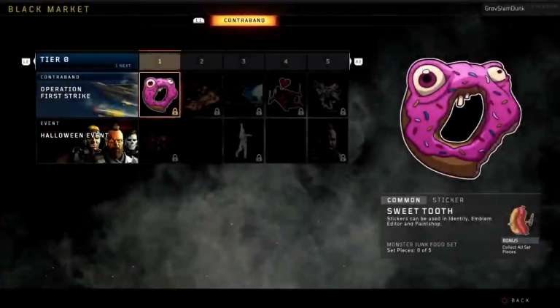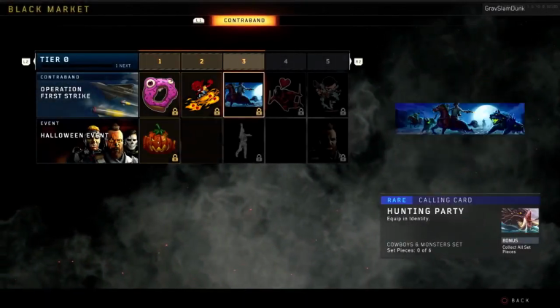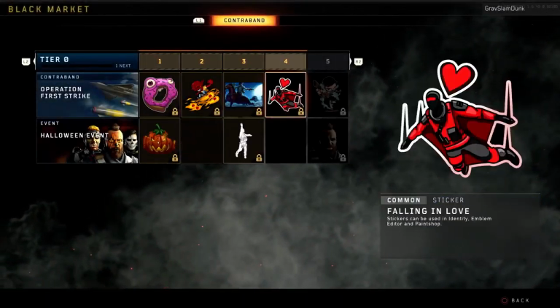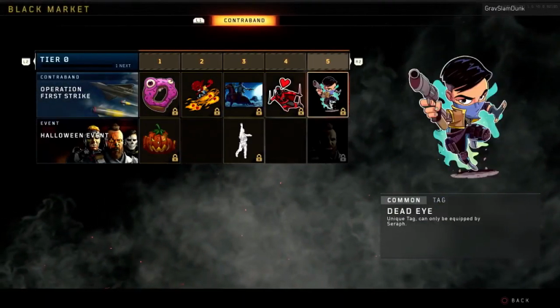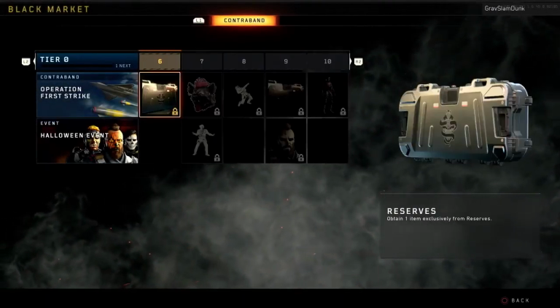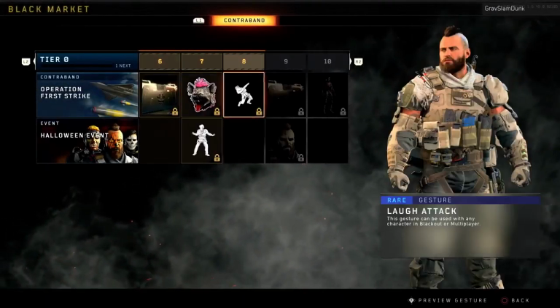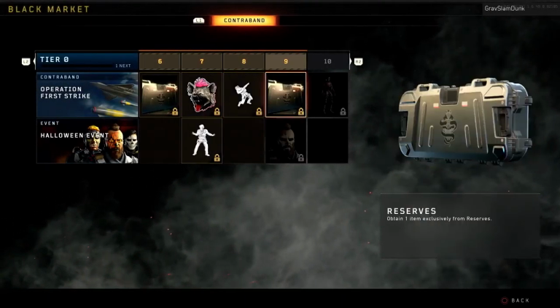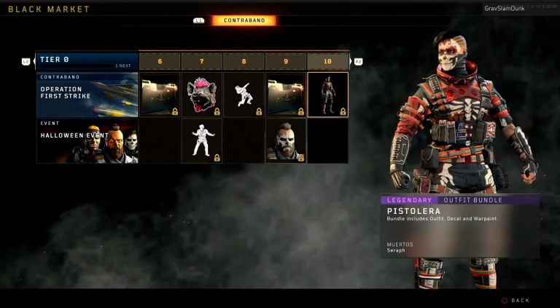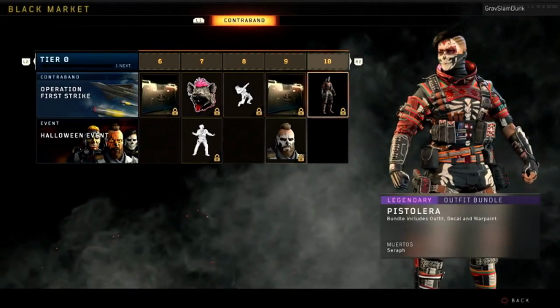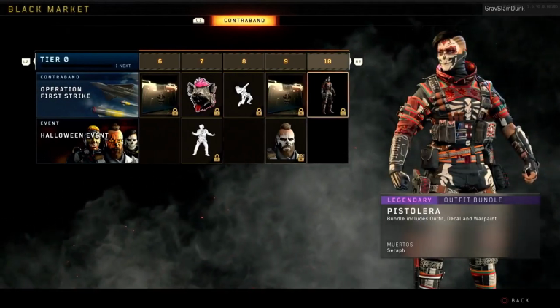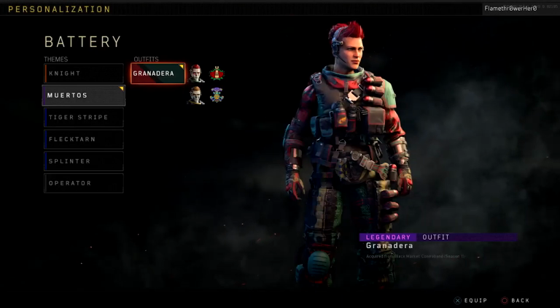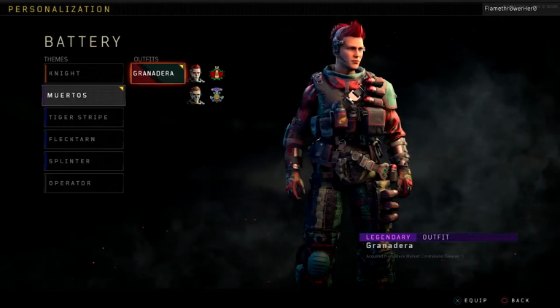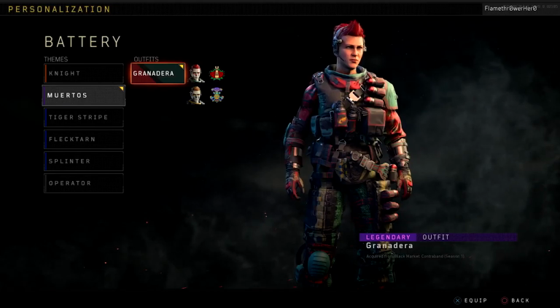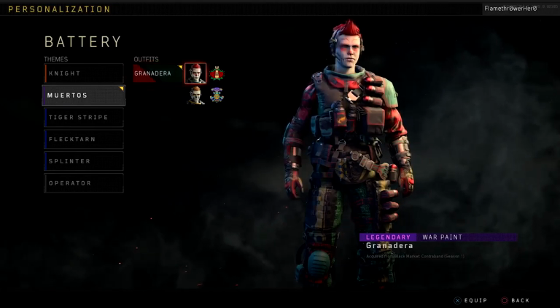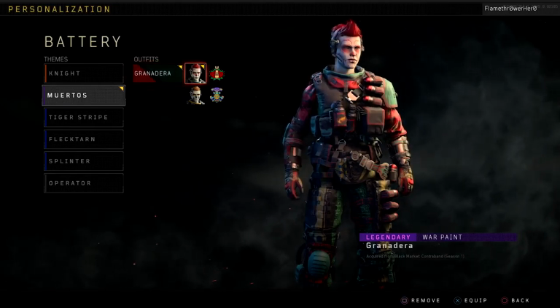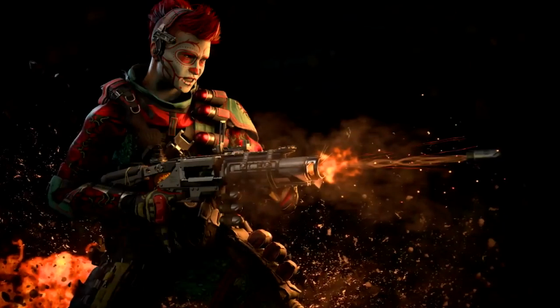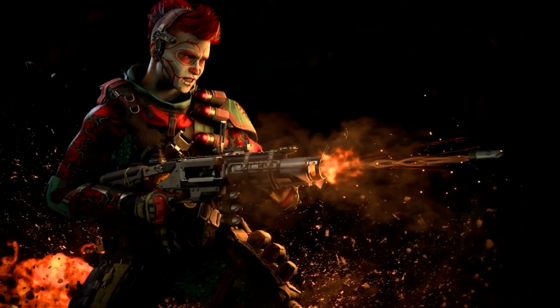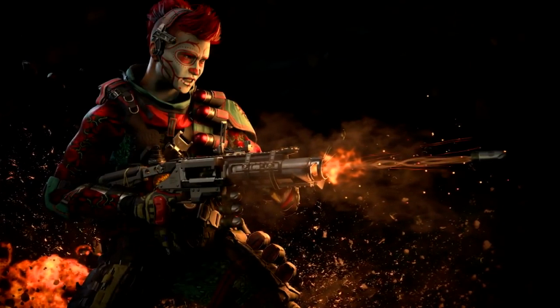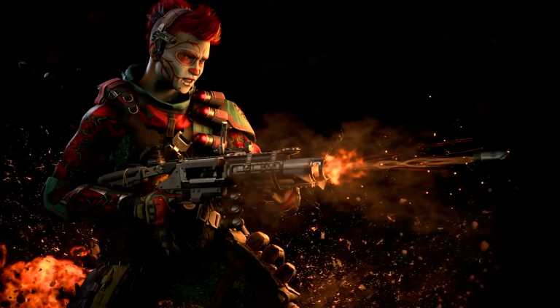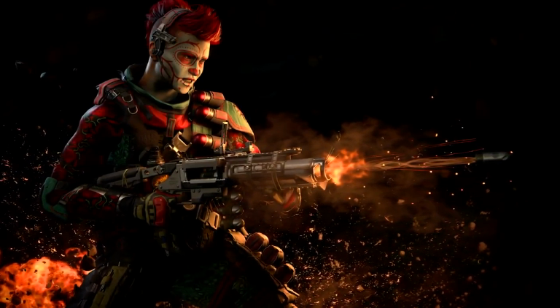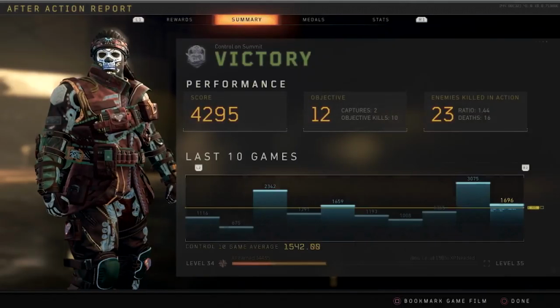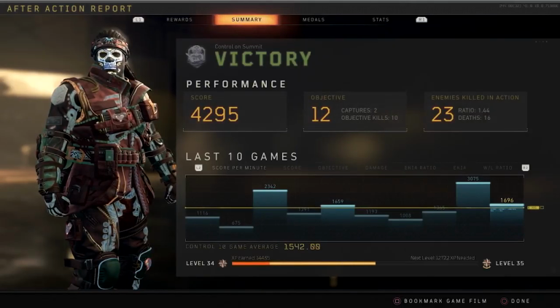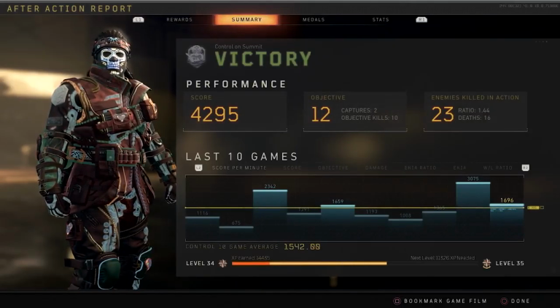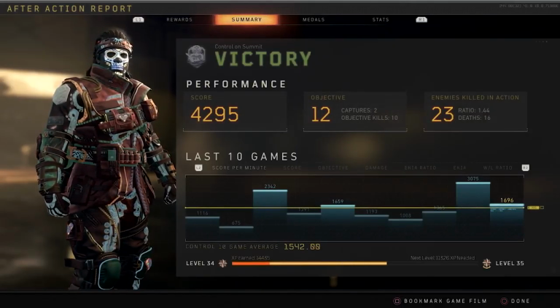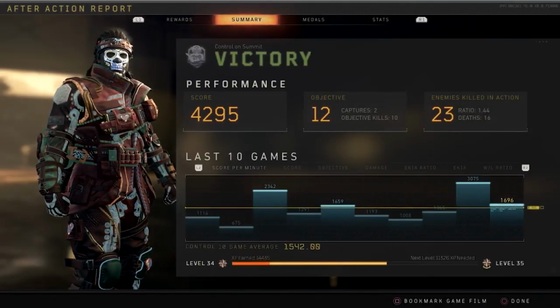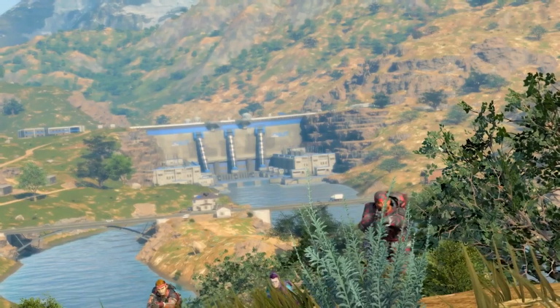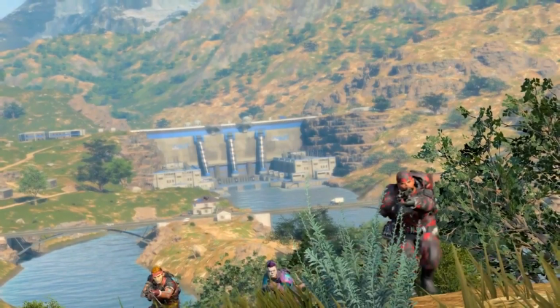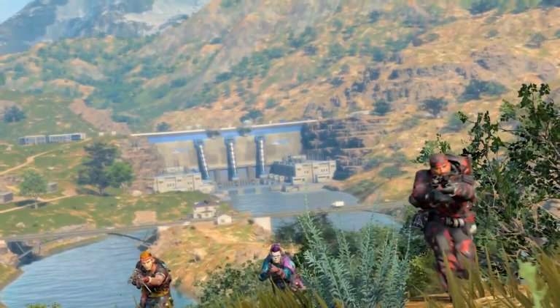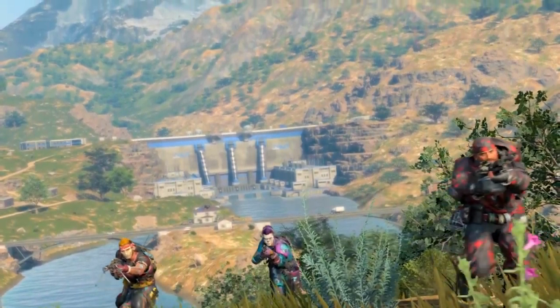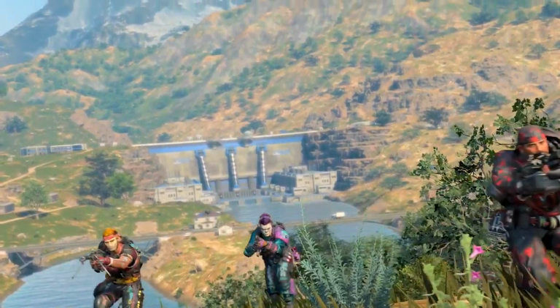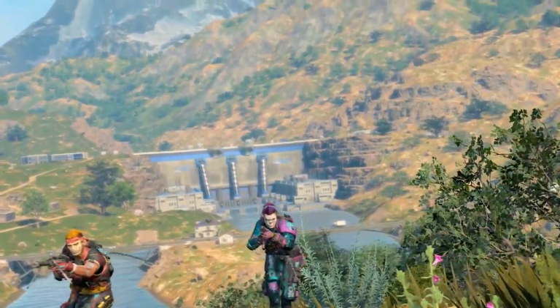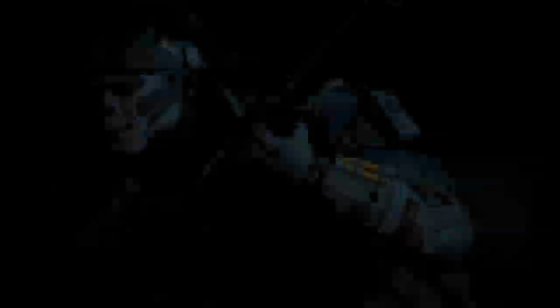Contraband is the free content stream now at the core of the Black Market. It has a ton of great gear and everyone can access it. Every minute you spend playing Blackout and multiplayer is earning progress to the next item in the stream.